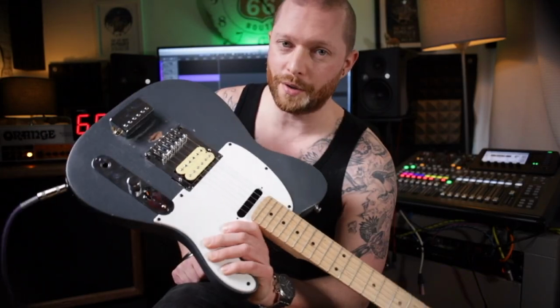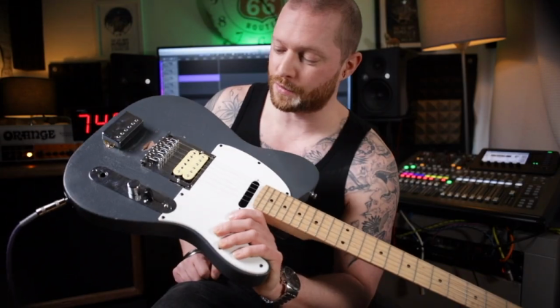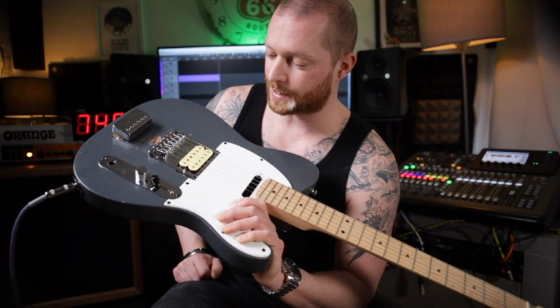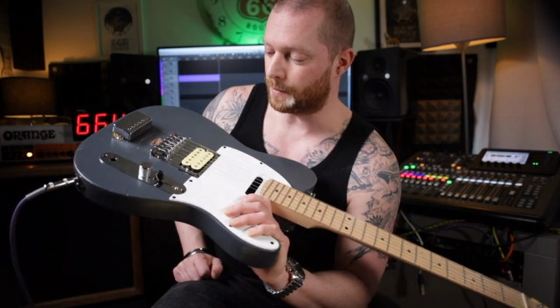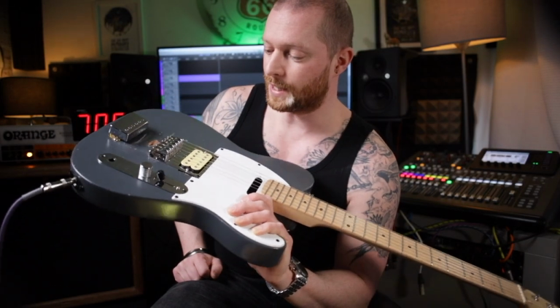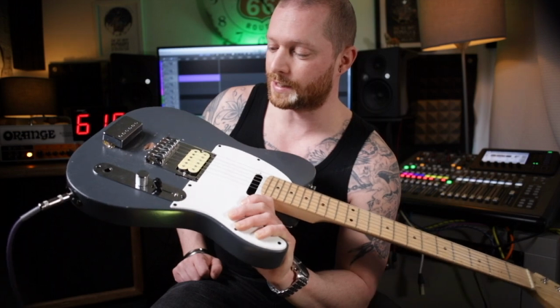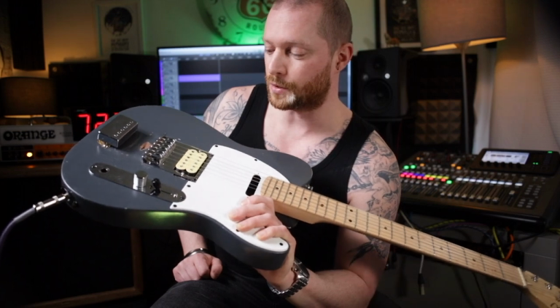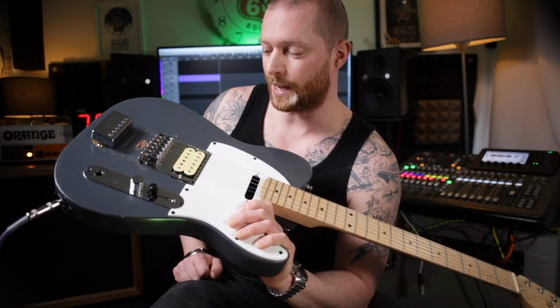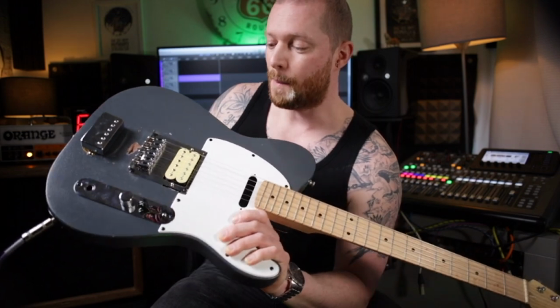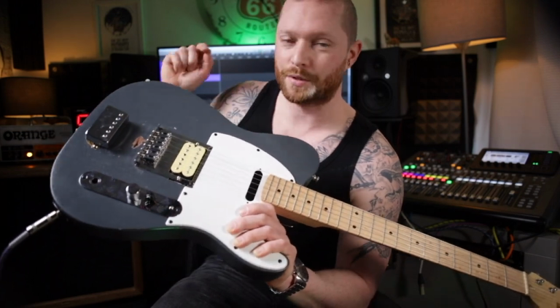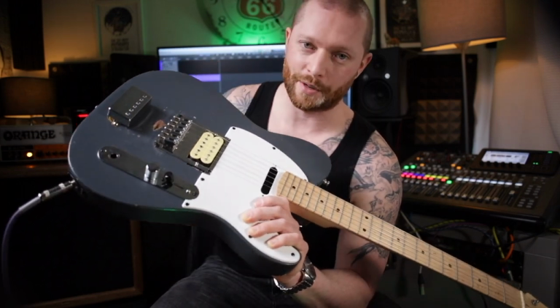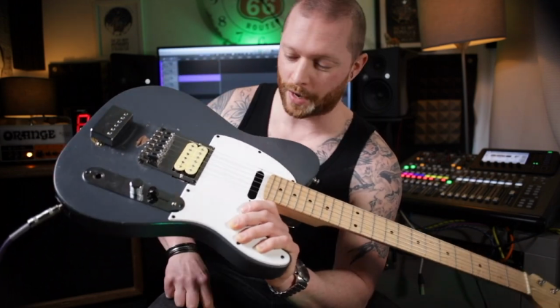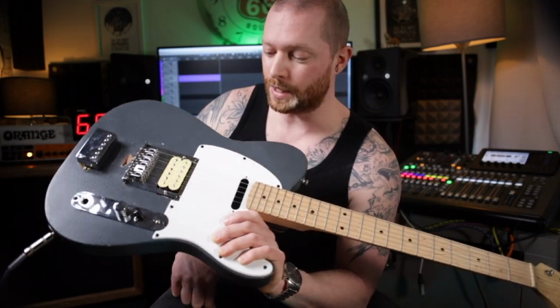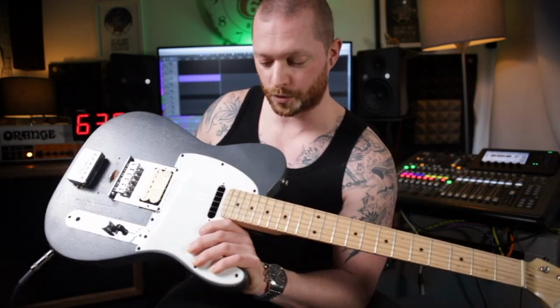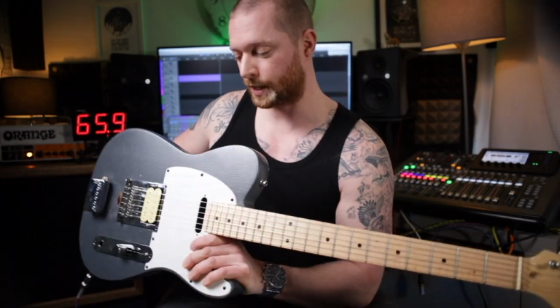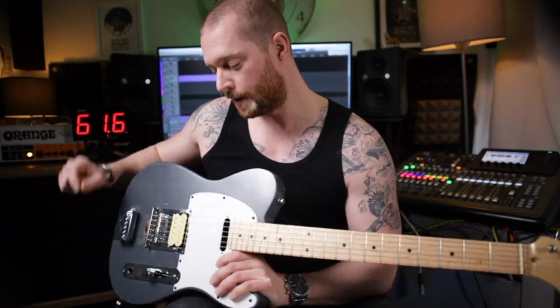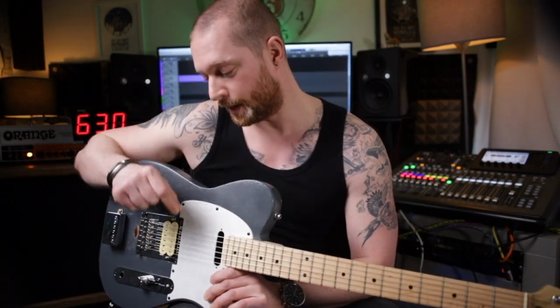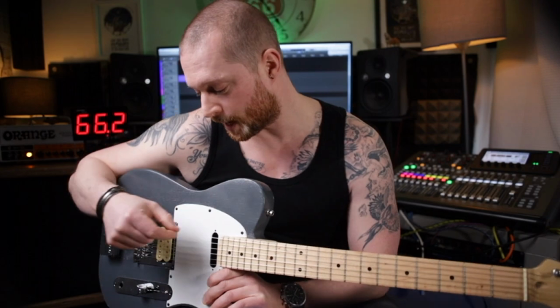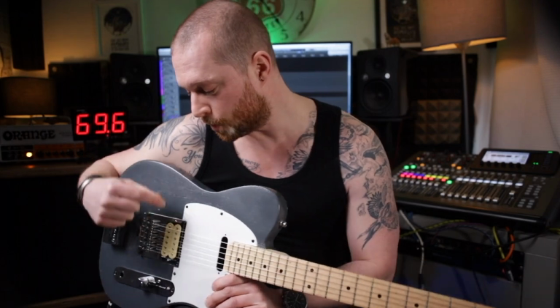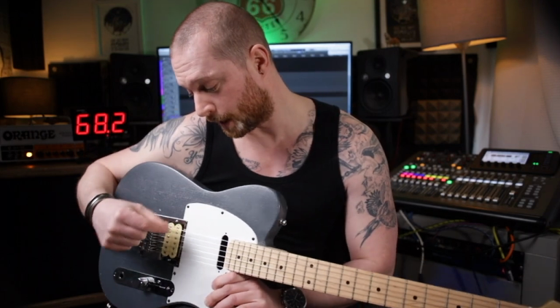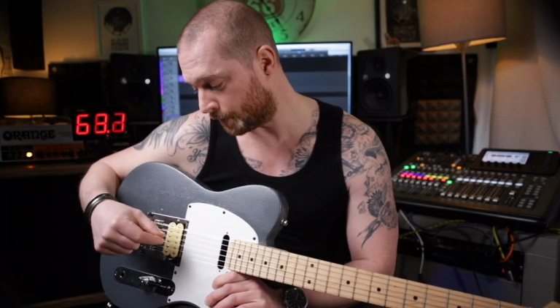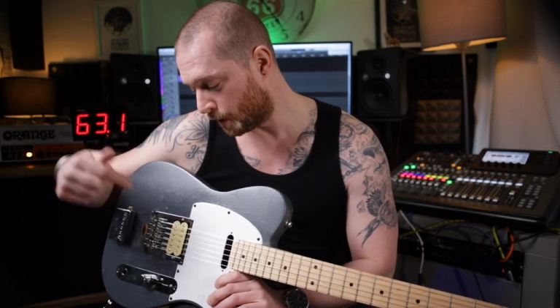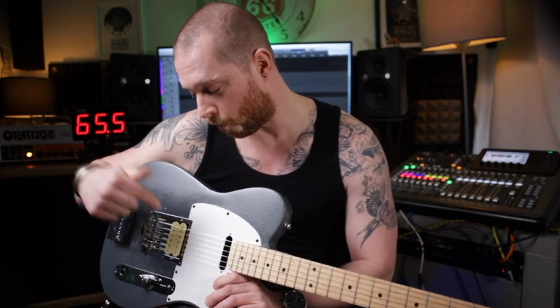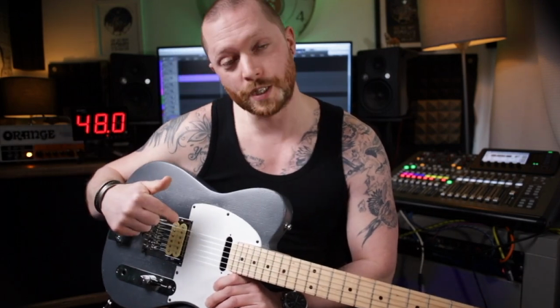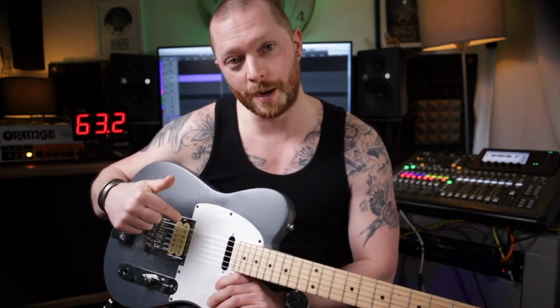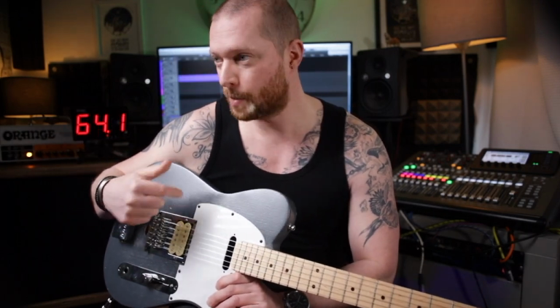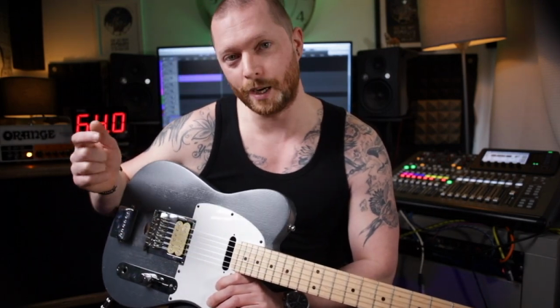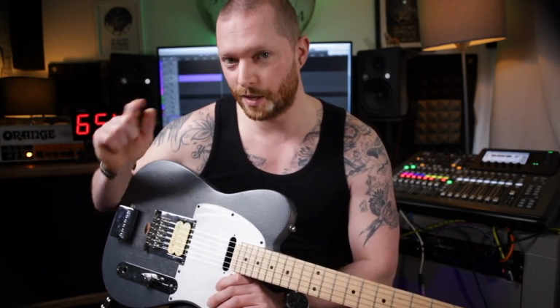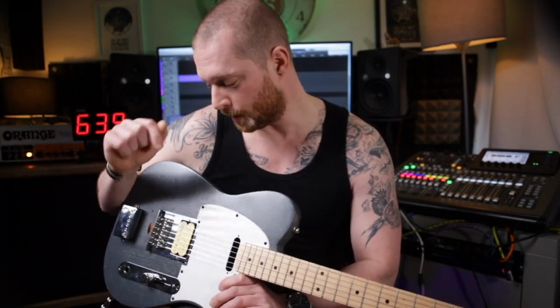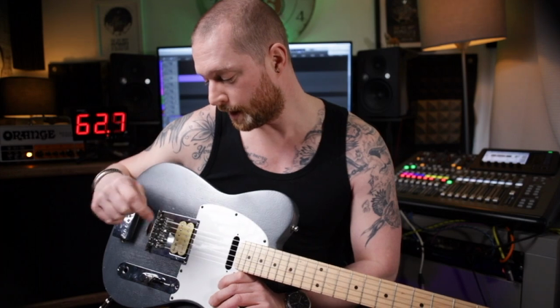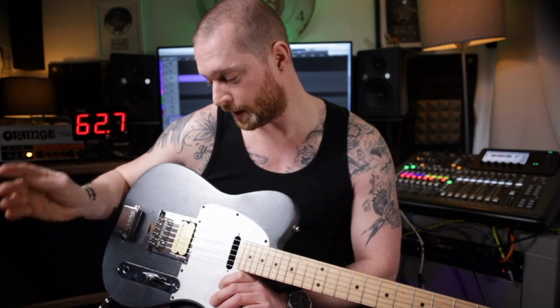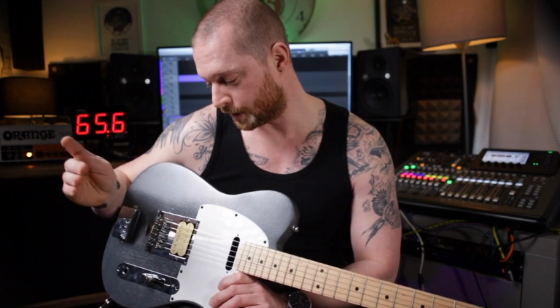Although this was a ridiculous experiment, it does demonstrate that most of the sound comes from the fact you need metal strings on the guitar, and it is that movement in the magnetic field which the pickup picks up — and that is your signal.